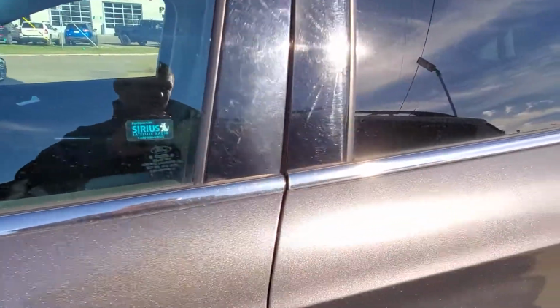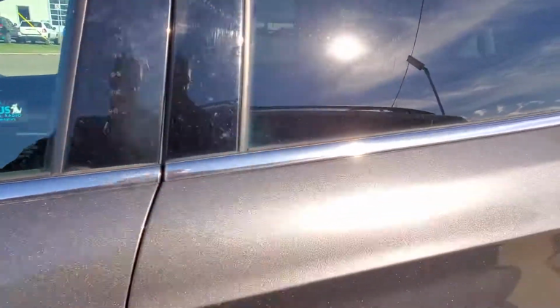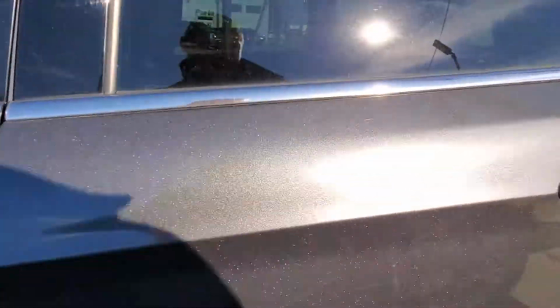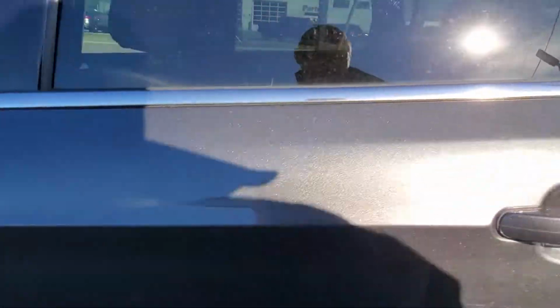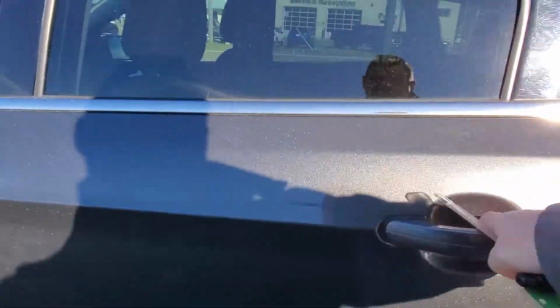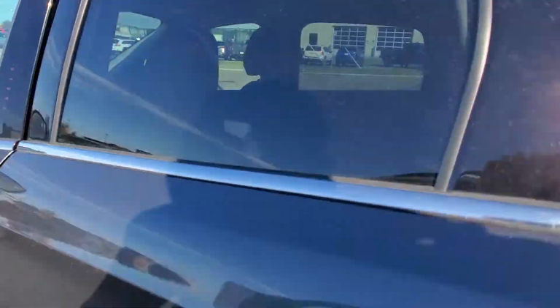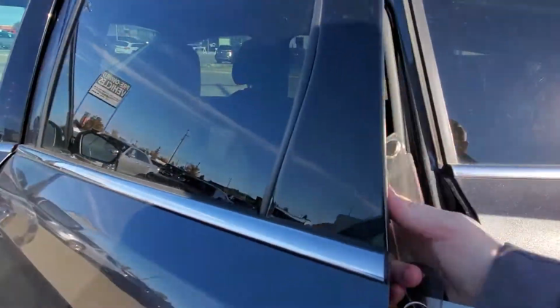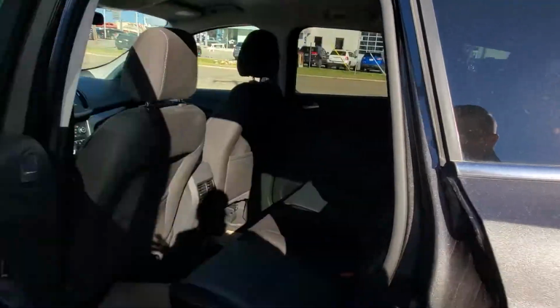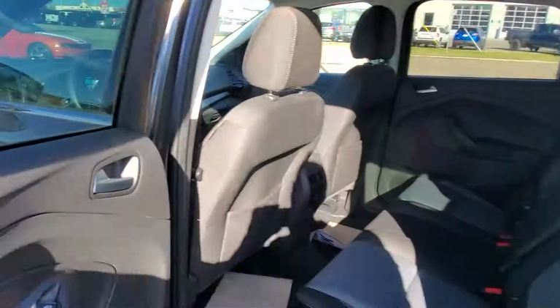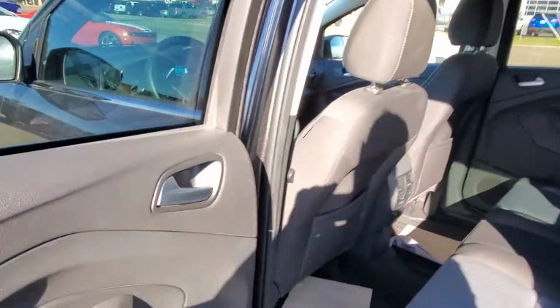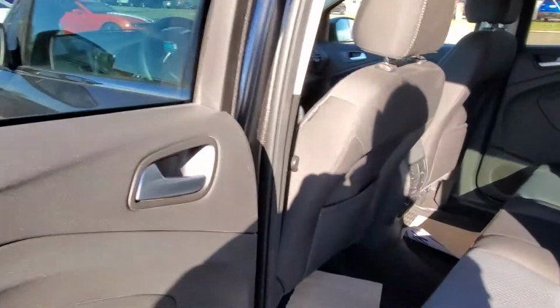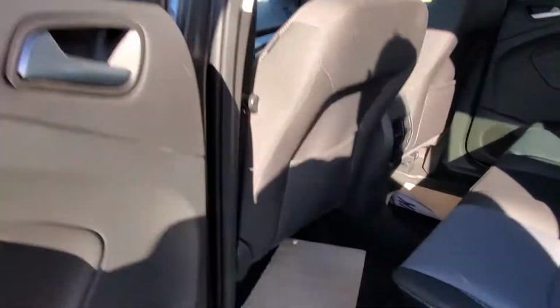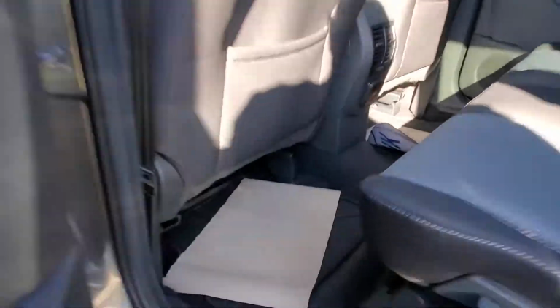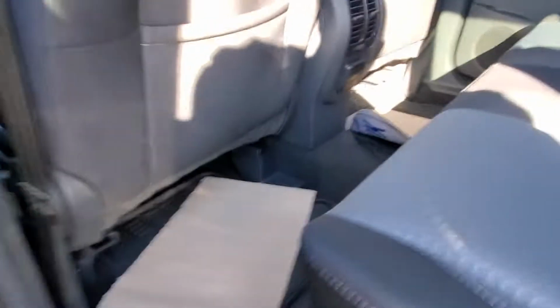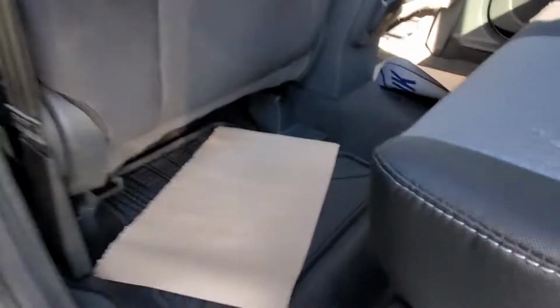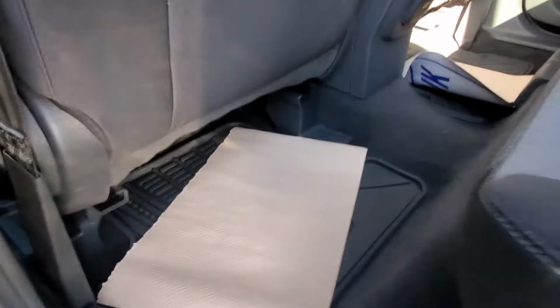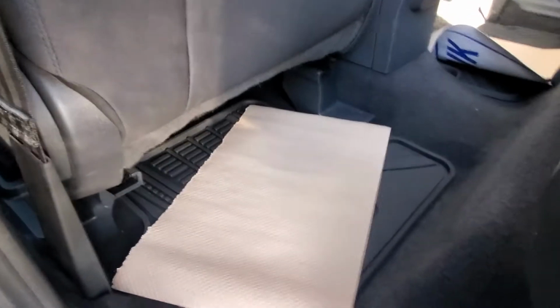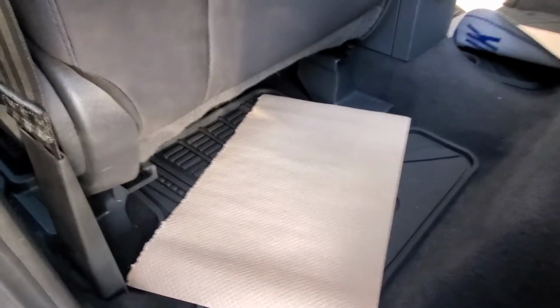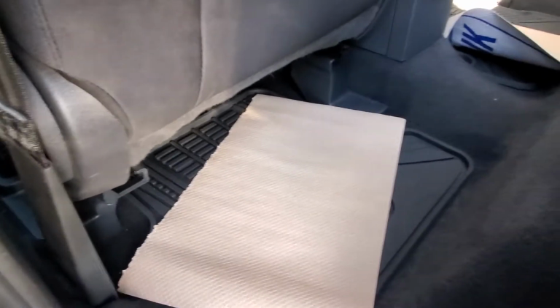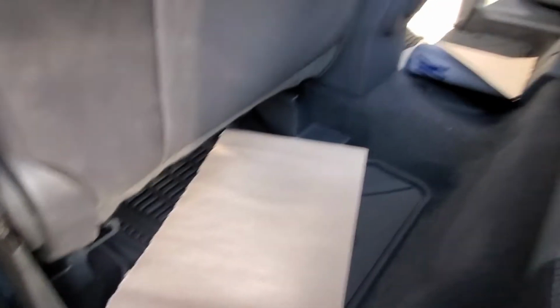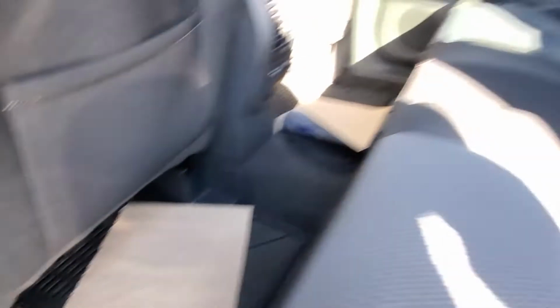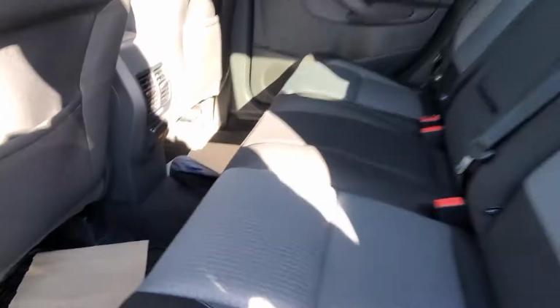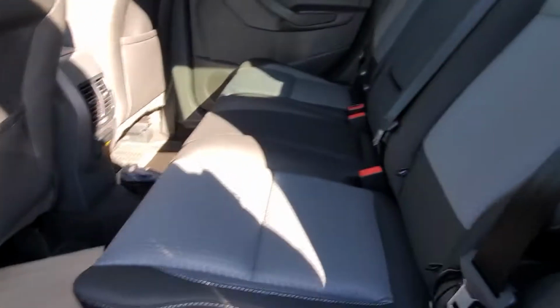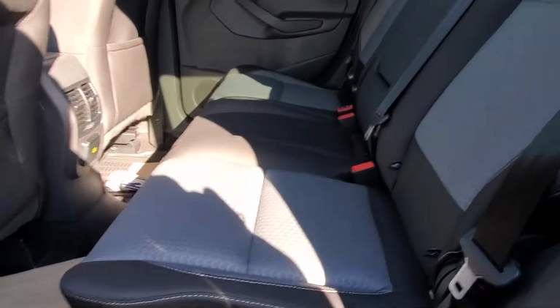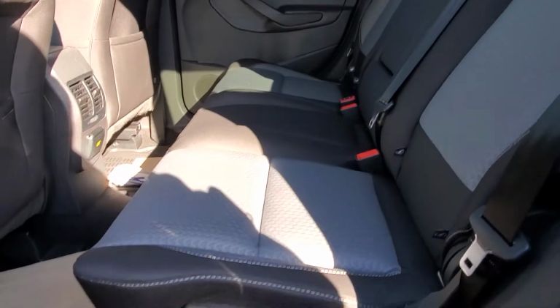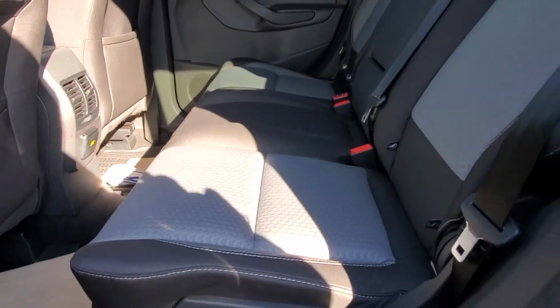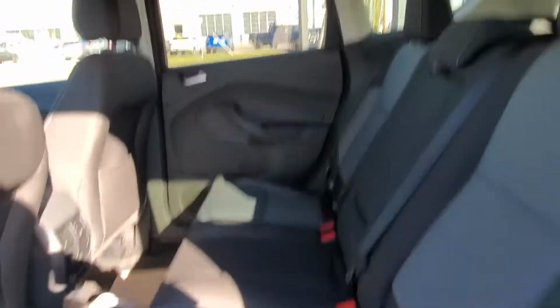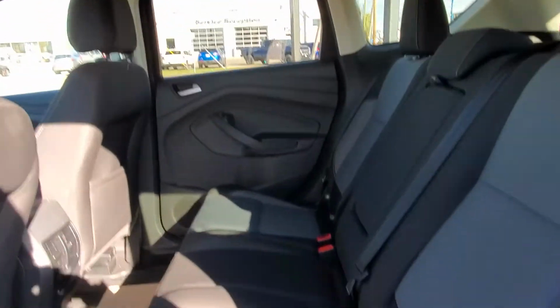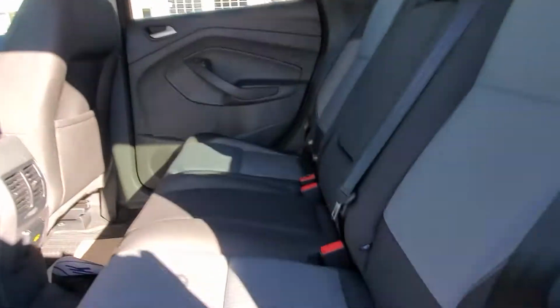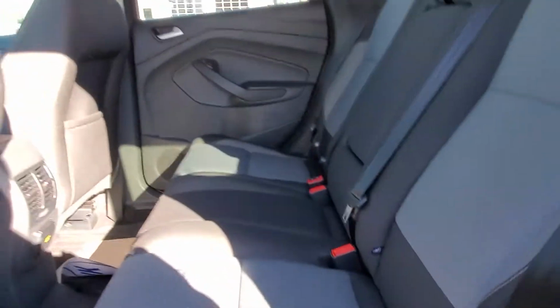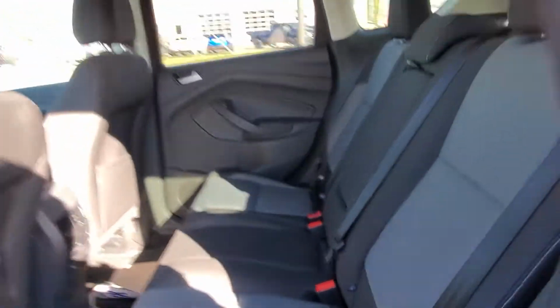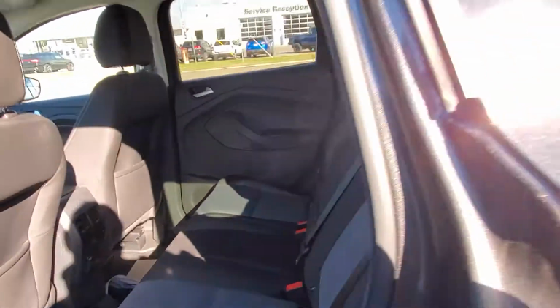Back seat looks like it's got some all-weather mats as well as the cloth ones in the back. No tears in the cloth.